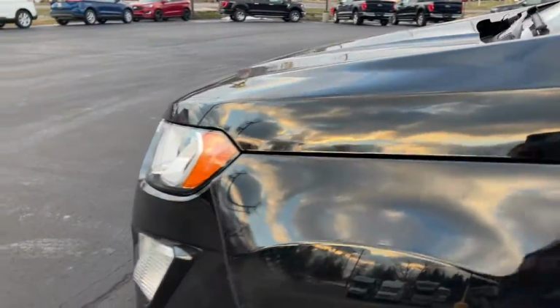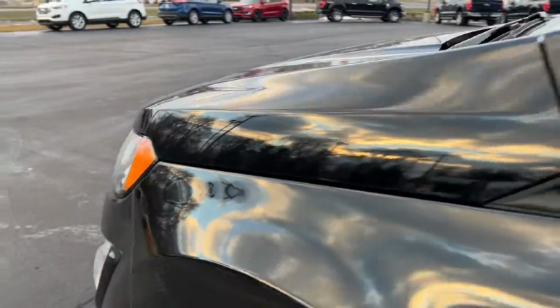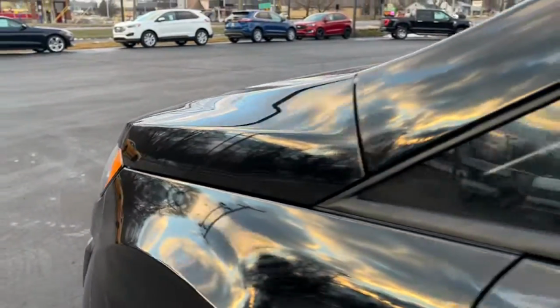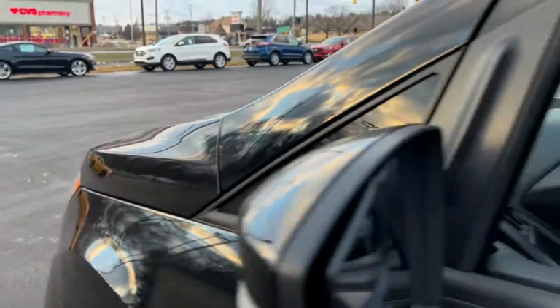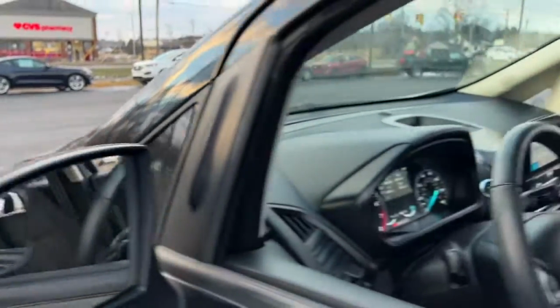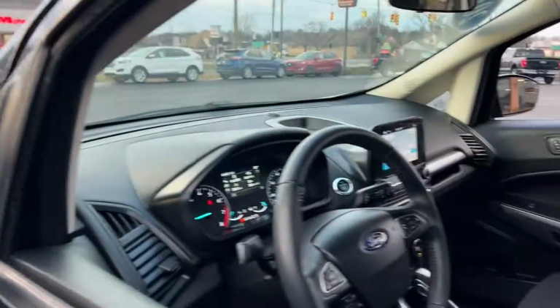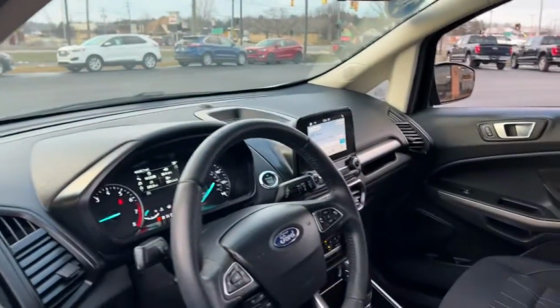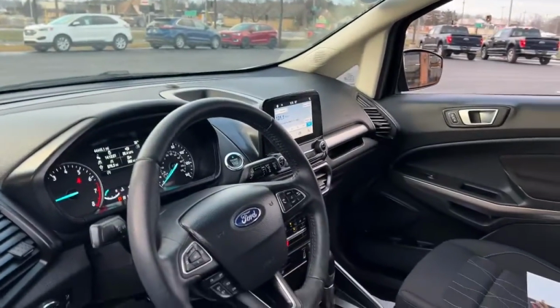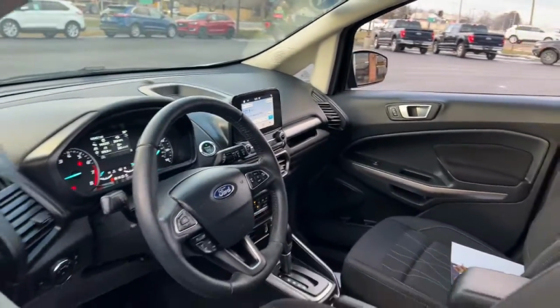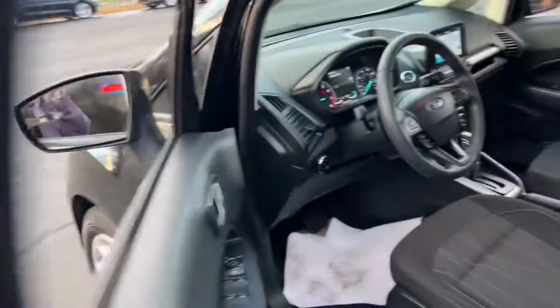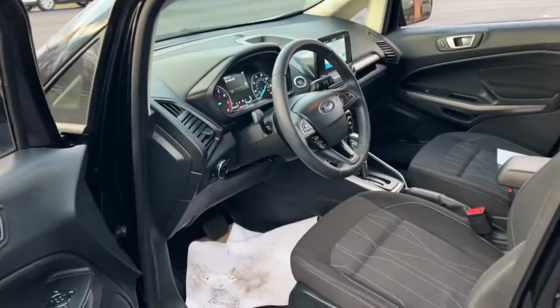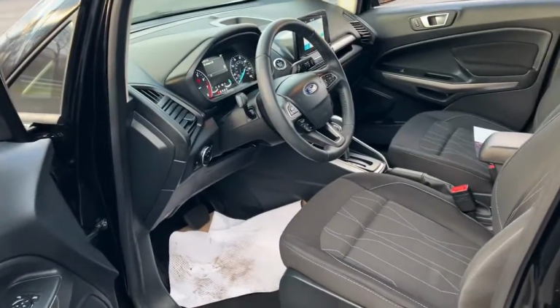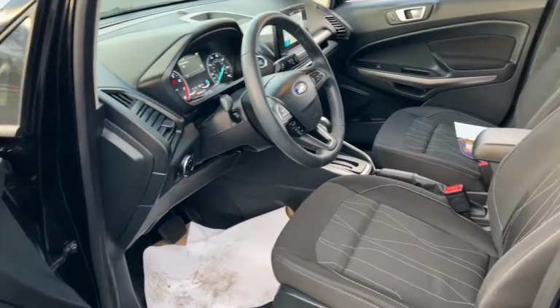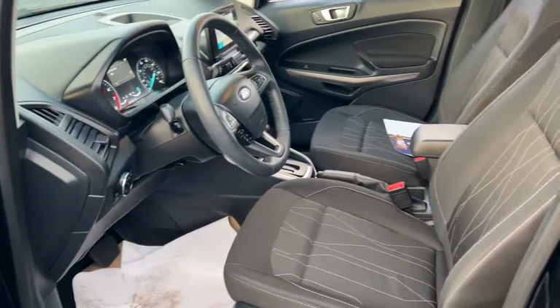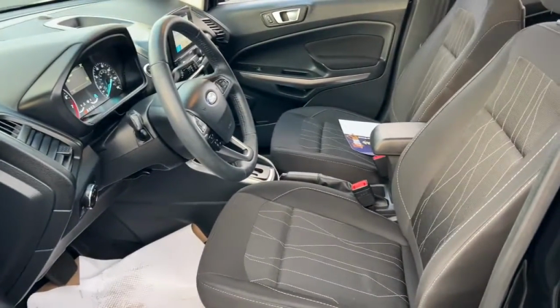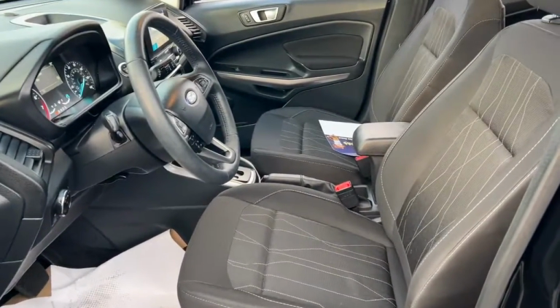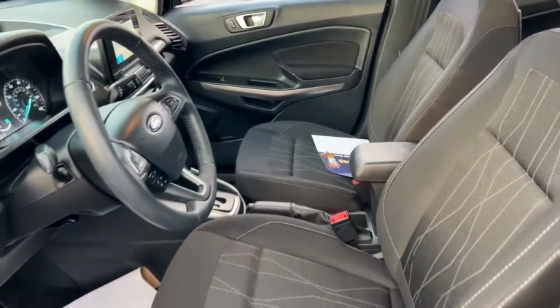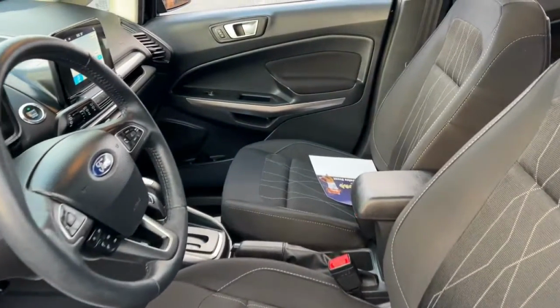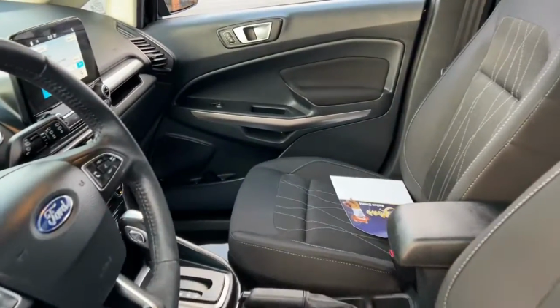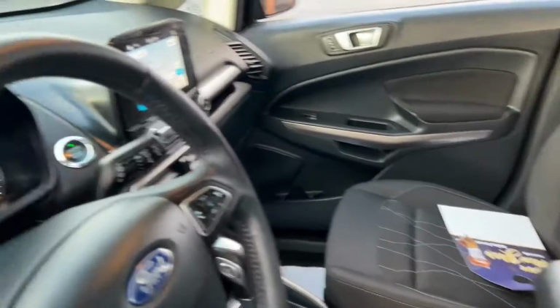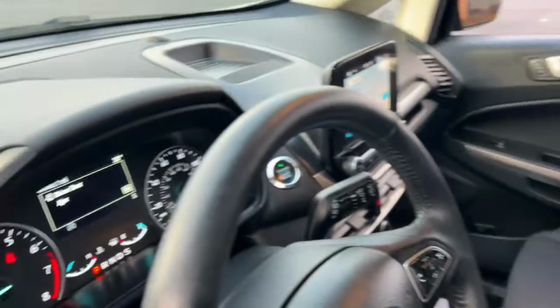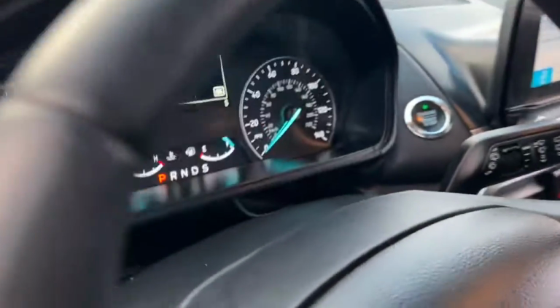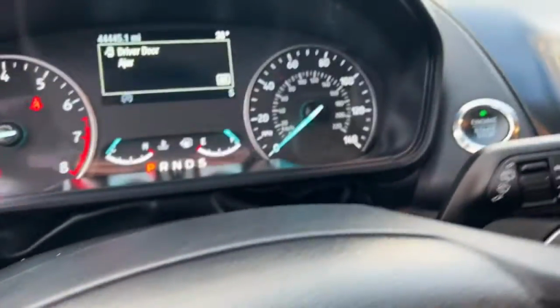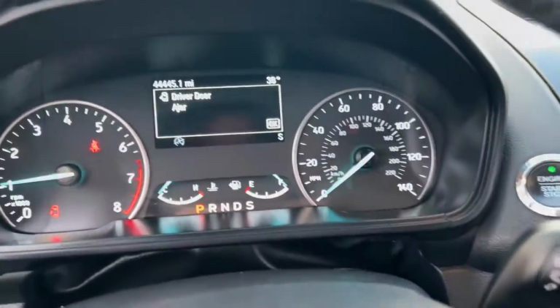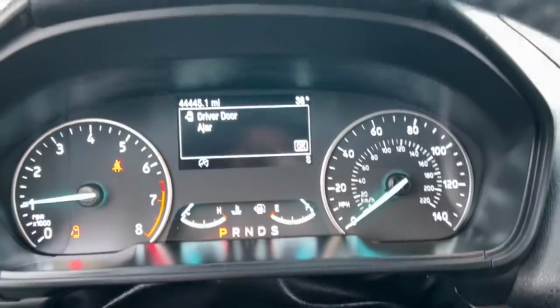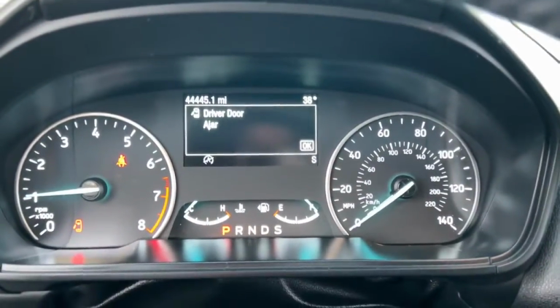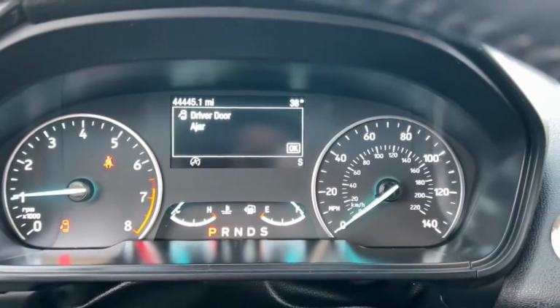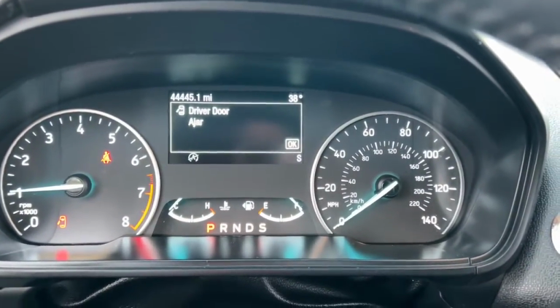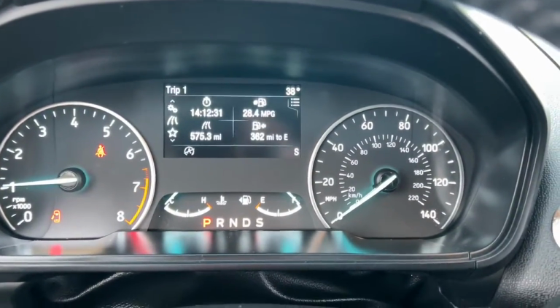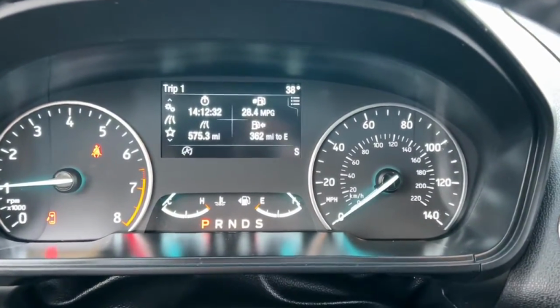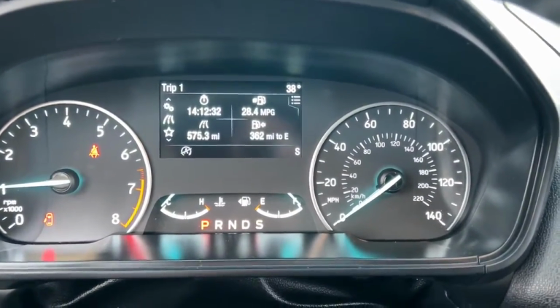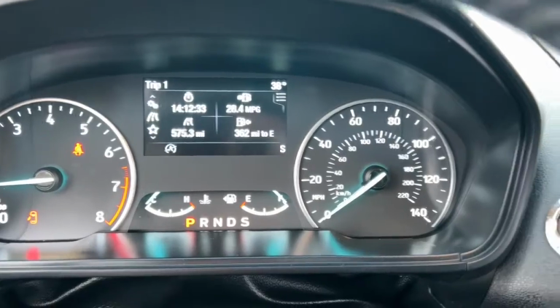These are just some of the great options this vehicle comes with: sun and moonroof, keyless entry, backup camera, fog lamps, keyless start, satellite radio, Bluetooth connection, power driver seat, heated front seat, and aluminum wheels.